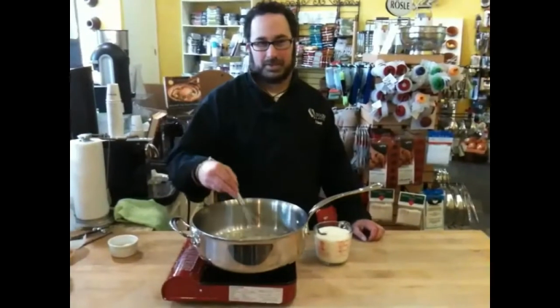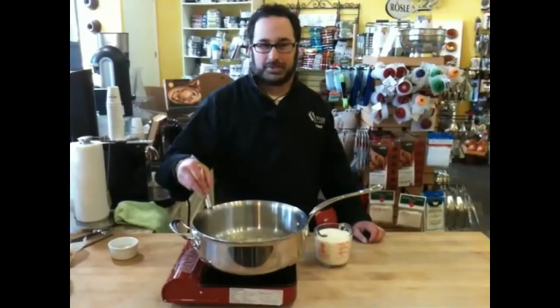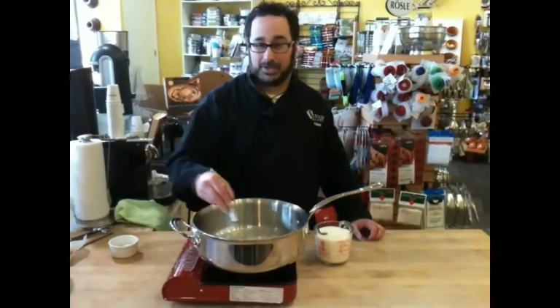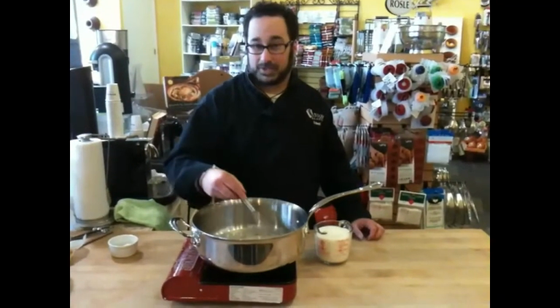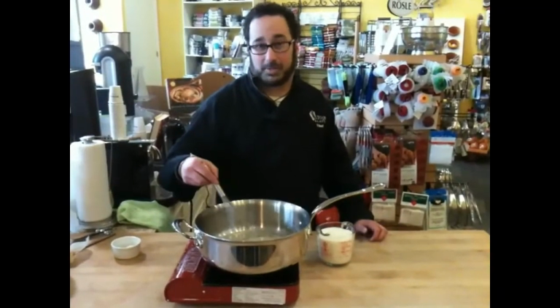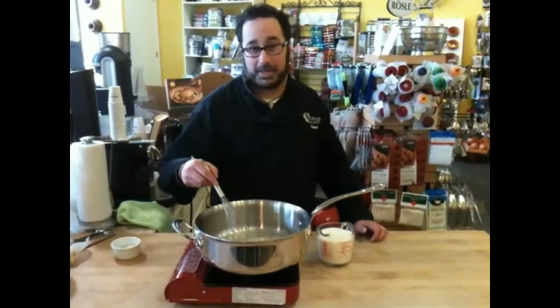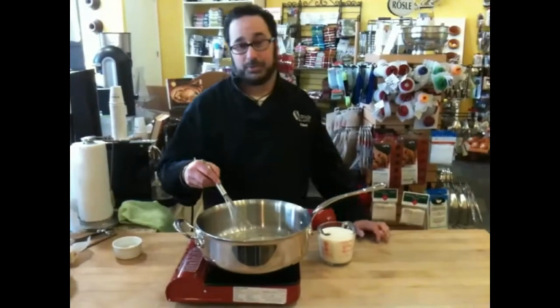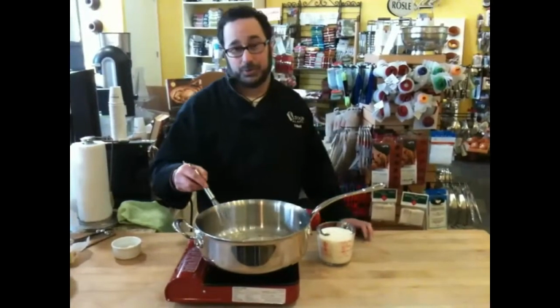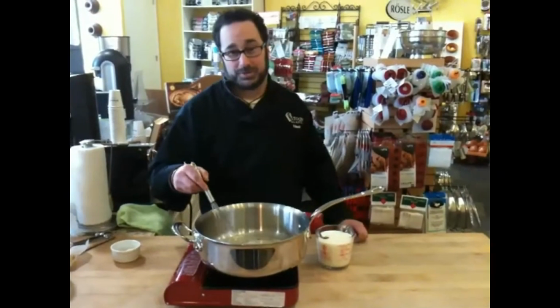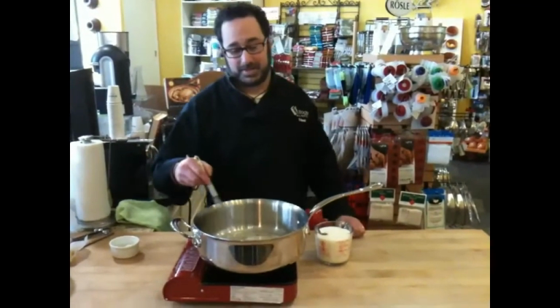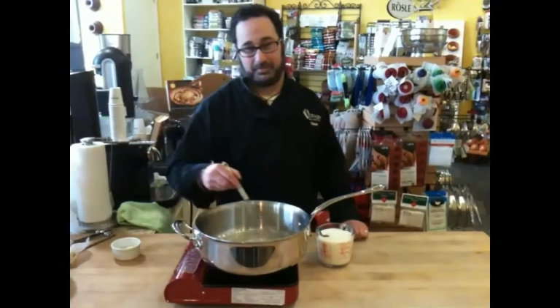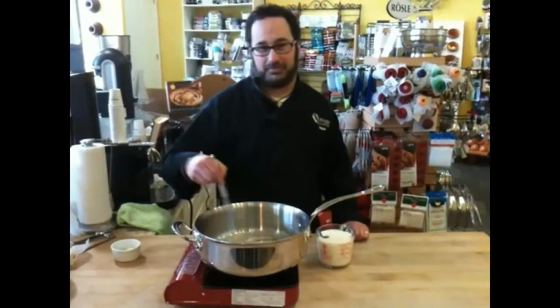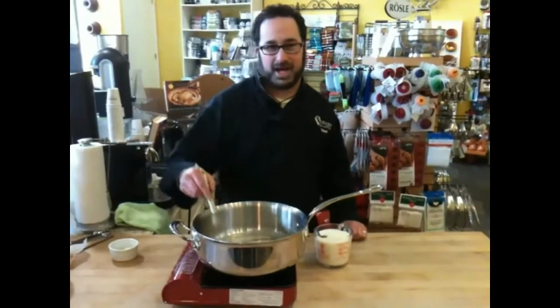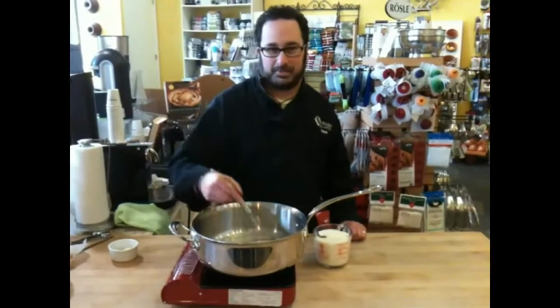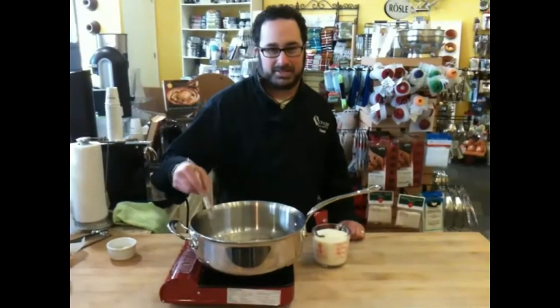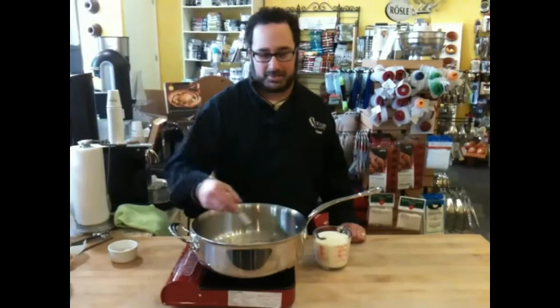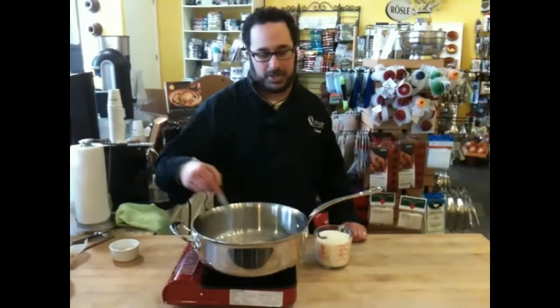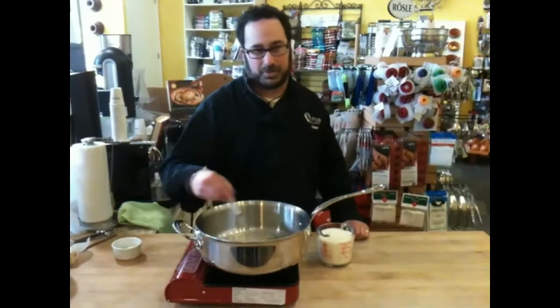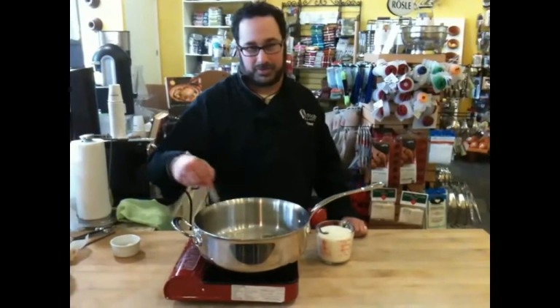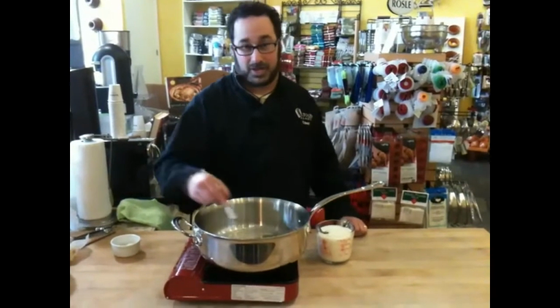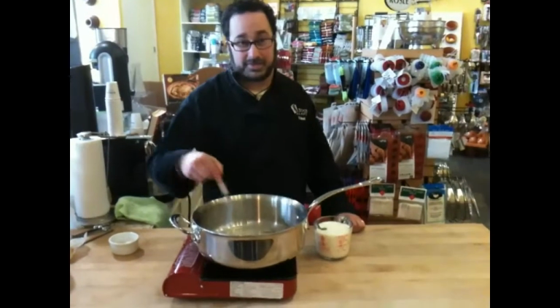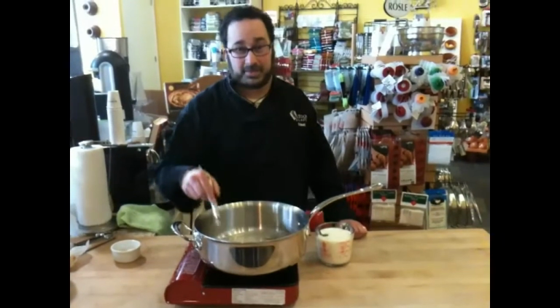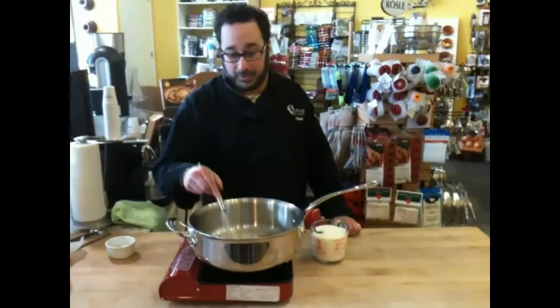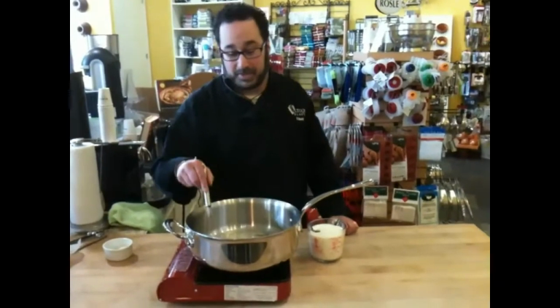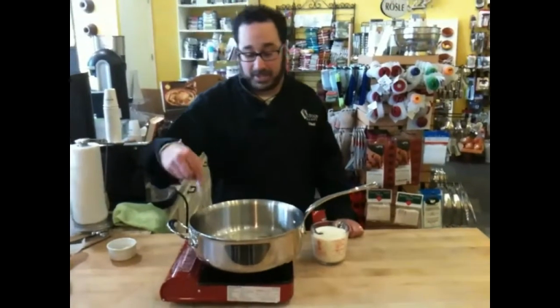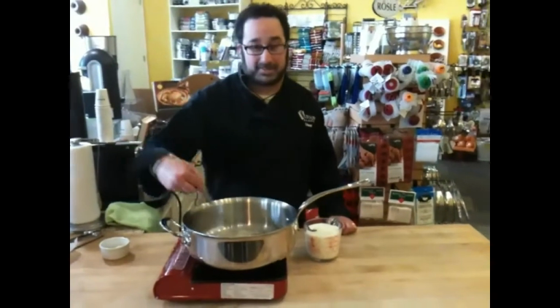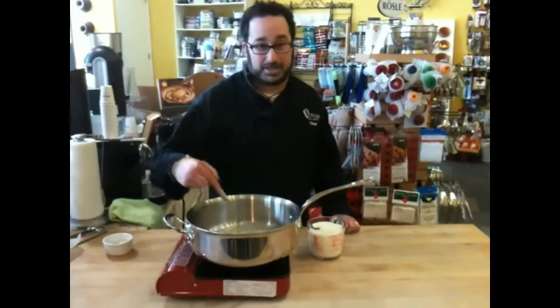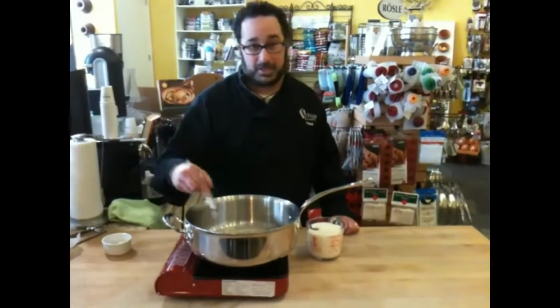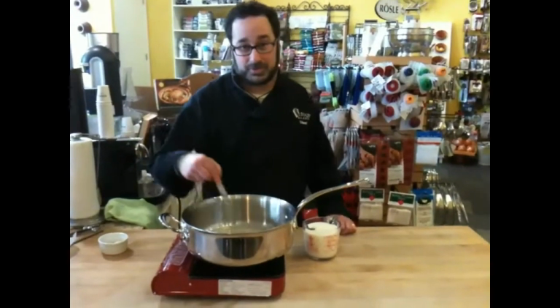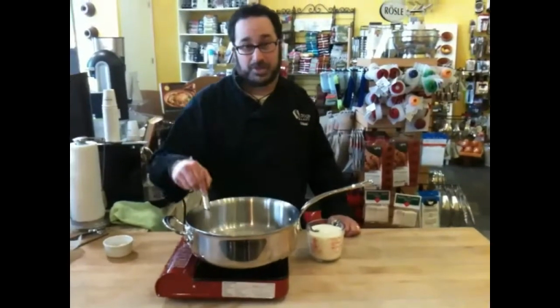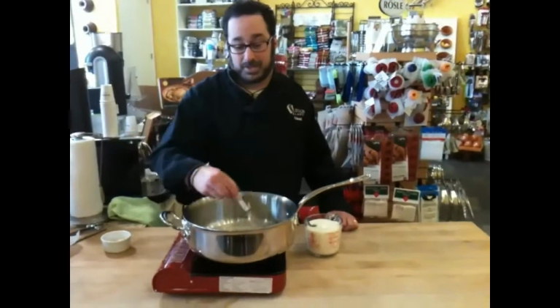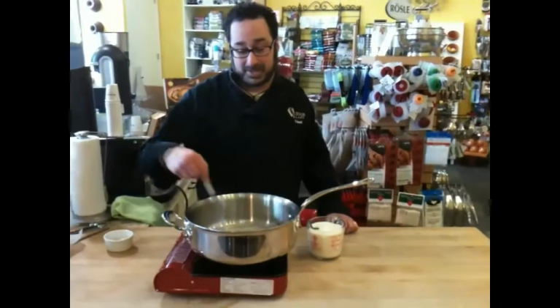Today we're going to talk about making a roux, which is a fat-based thickener for sauces. We're going to make a classic bechamel, which is one of the mother sauces.